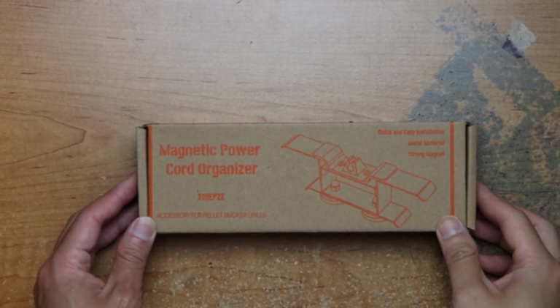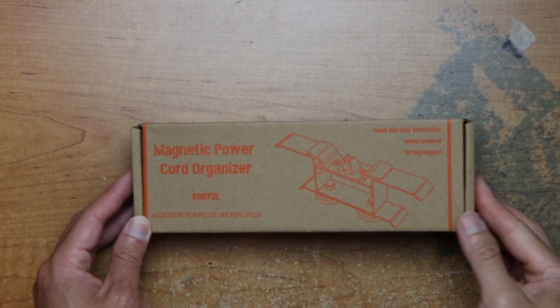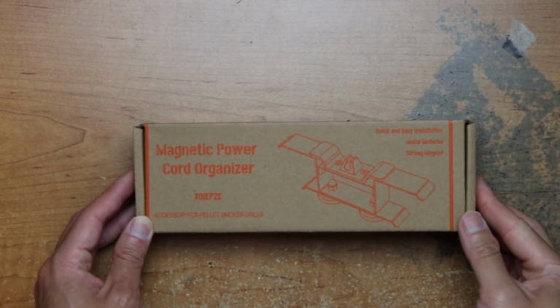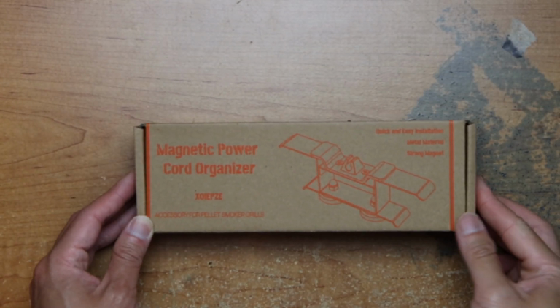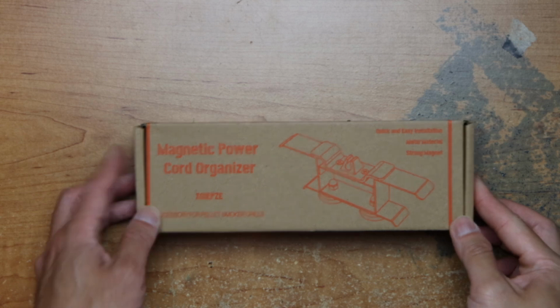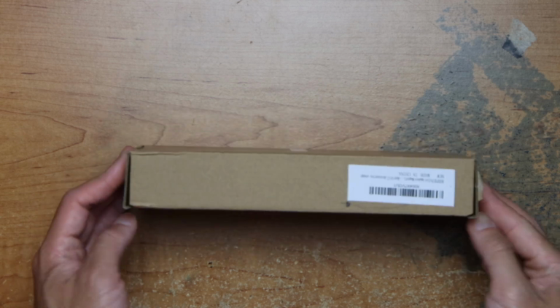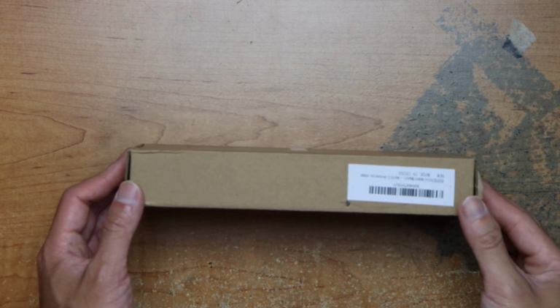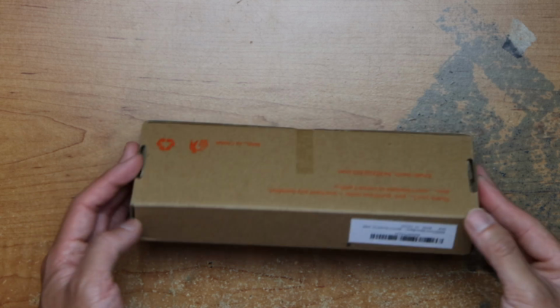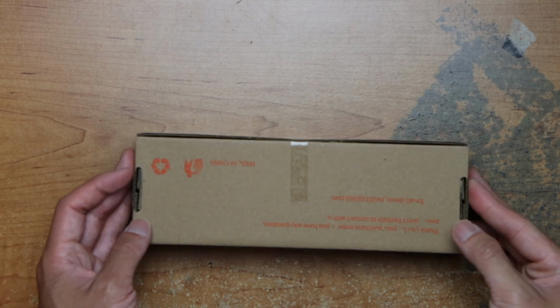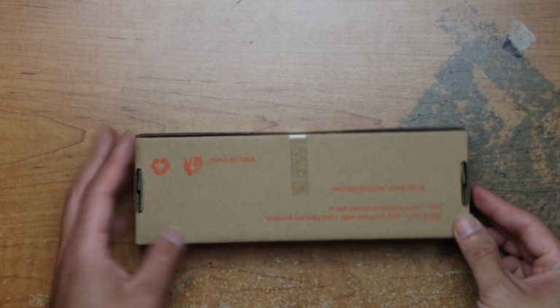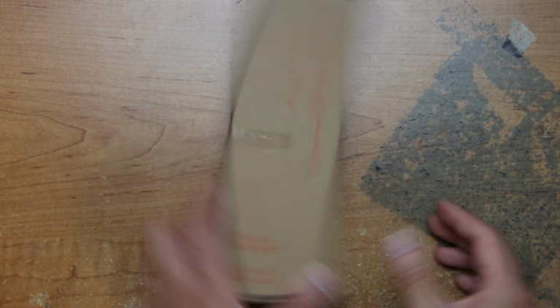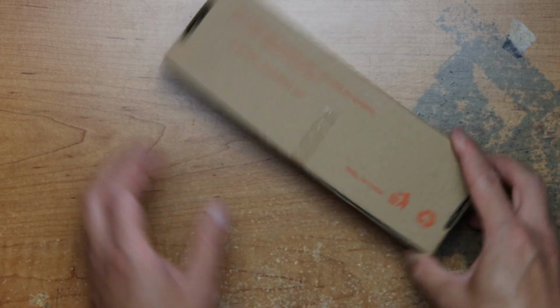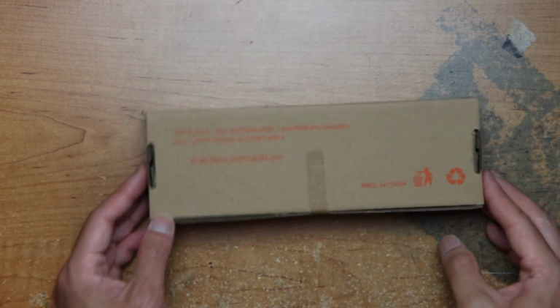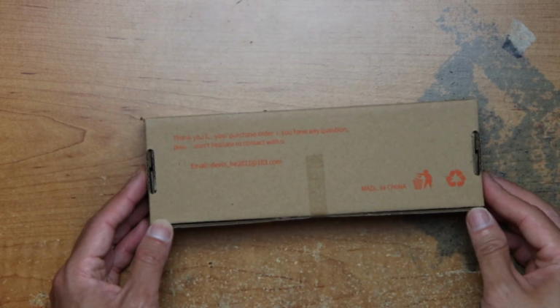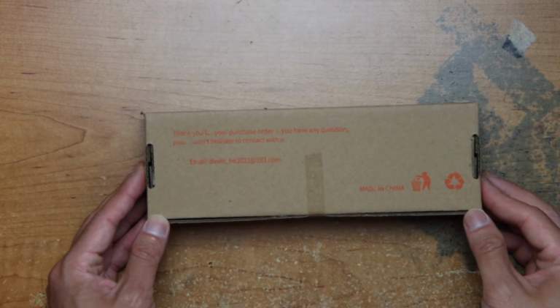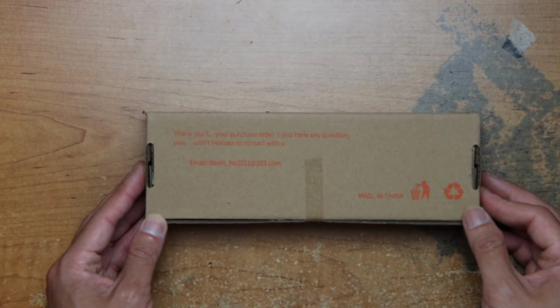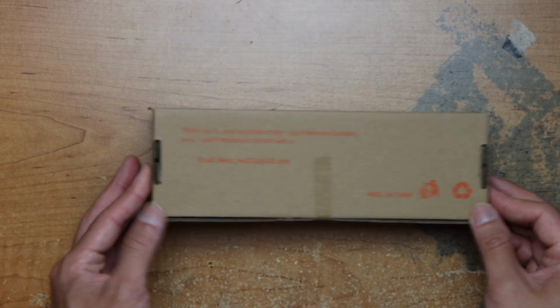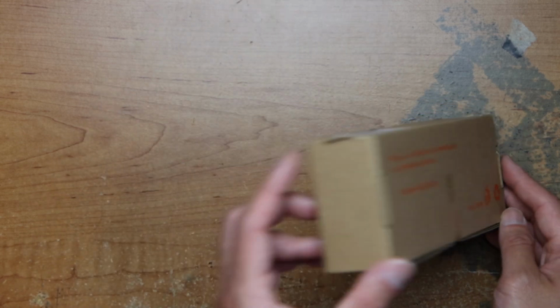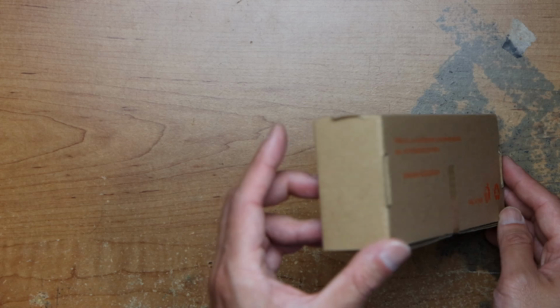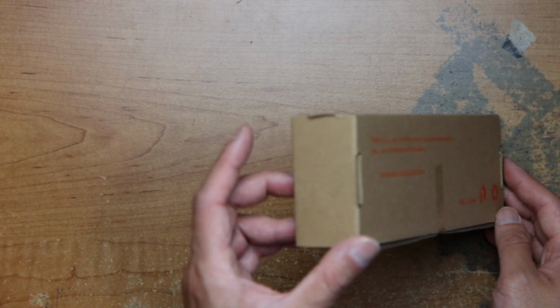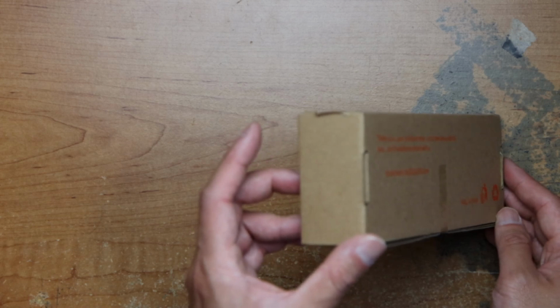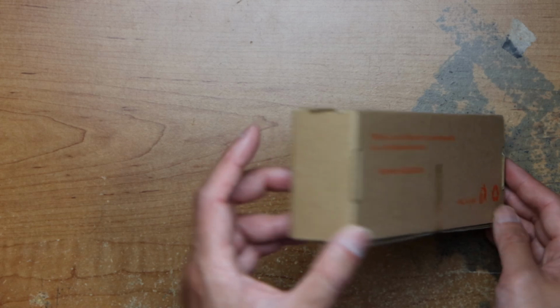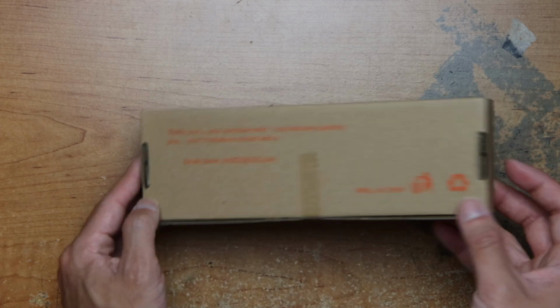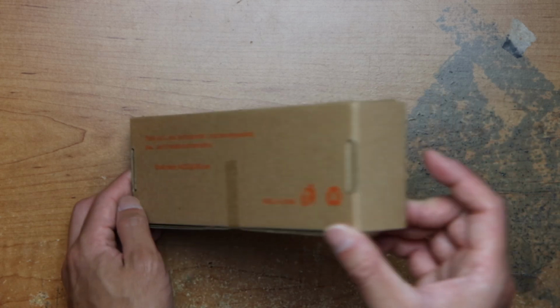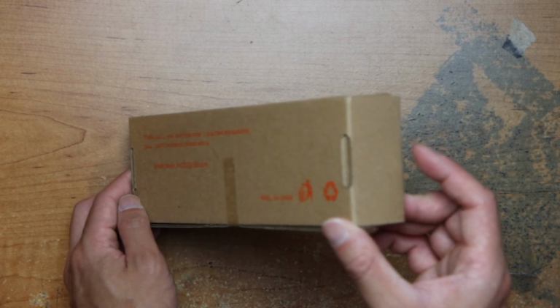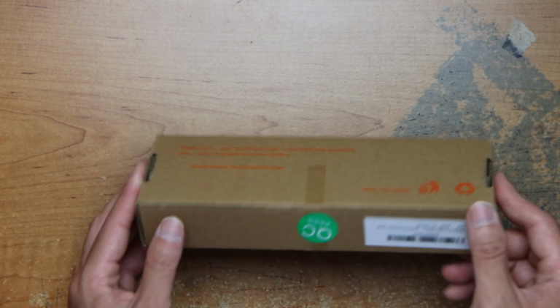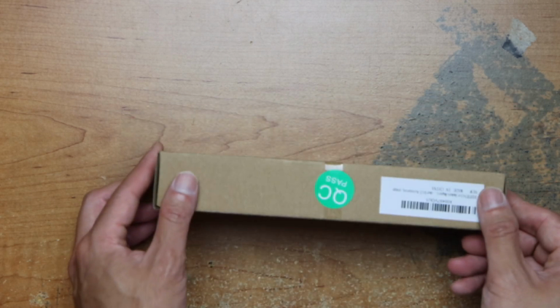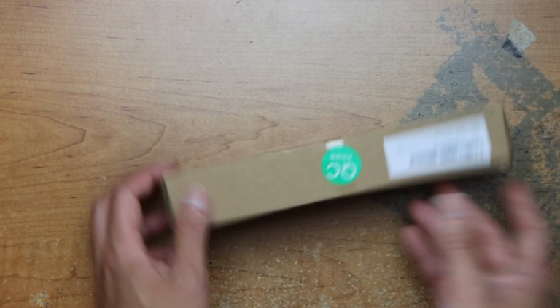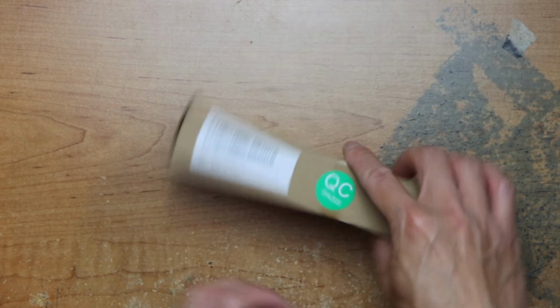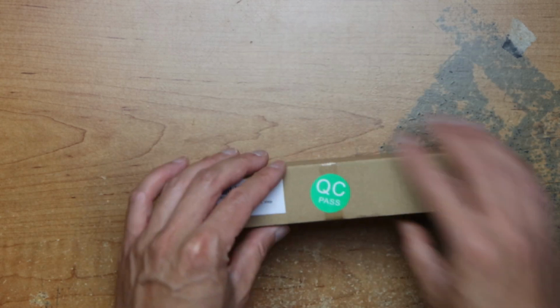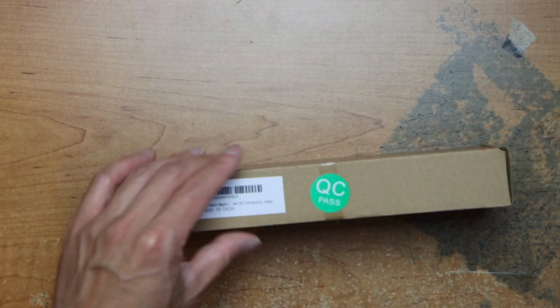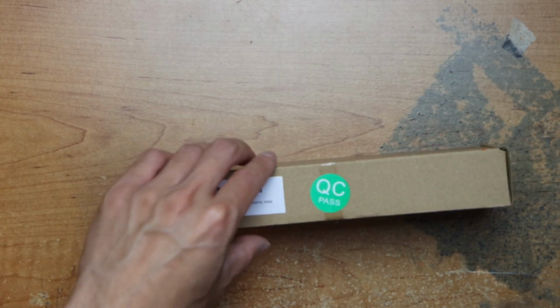This, you use it with your pellet grill. Just feel it here. Lock down that side. Passes QC.